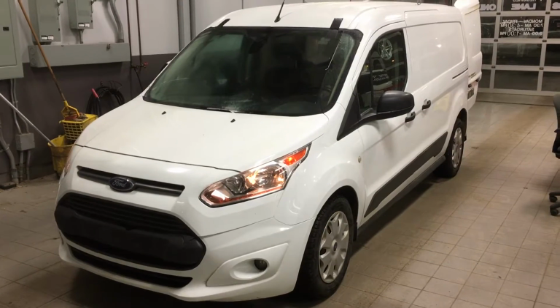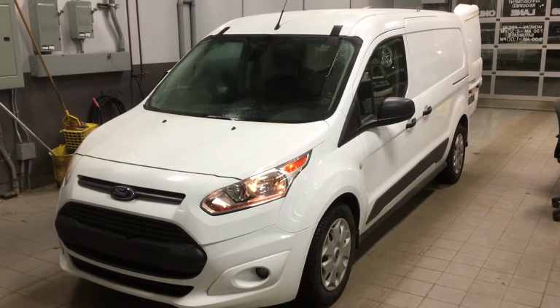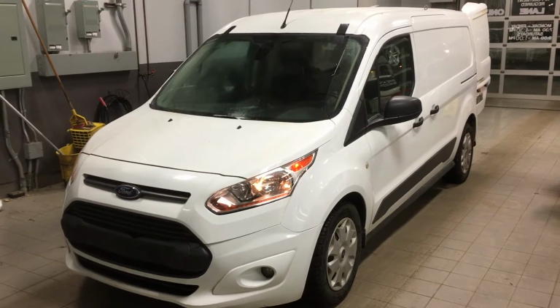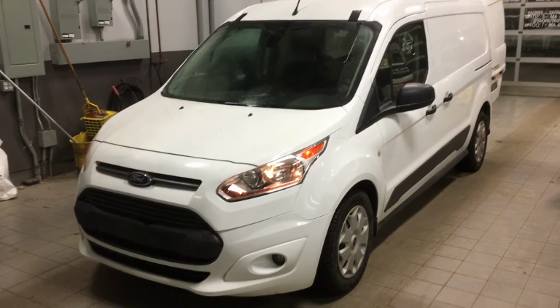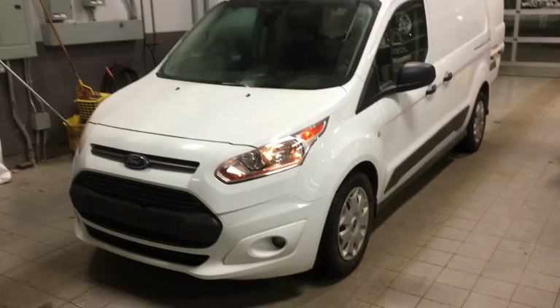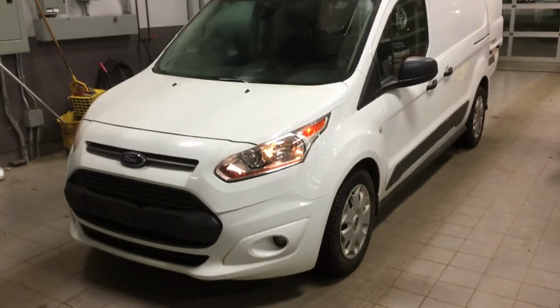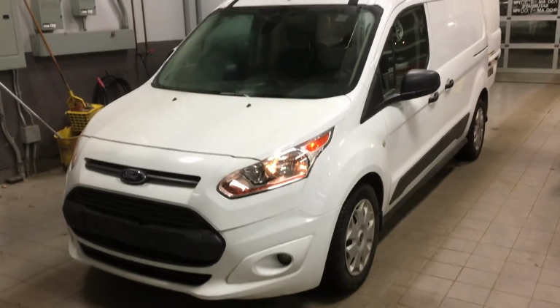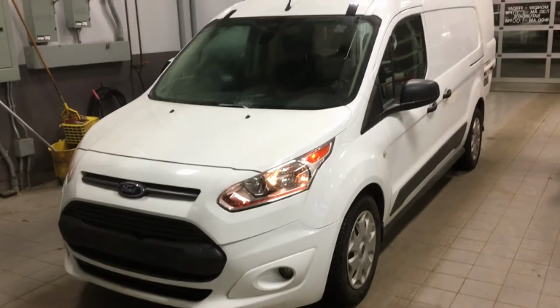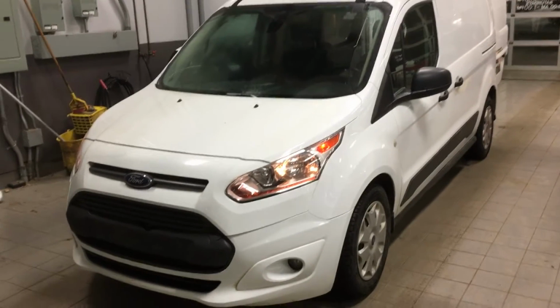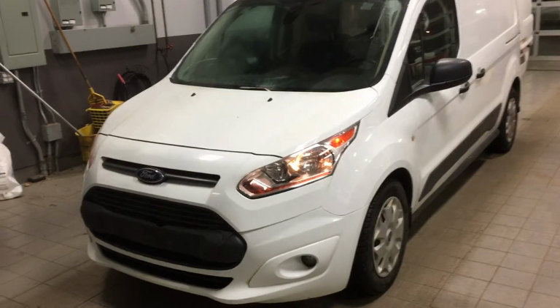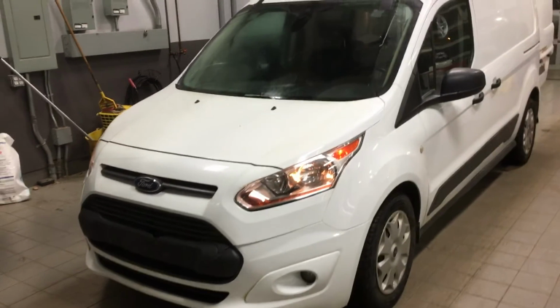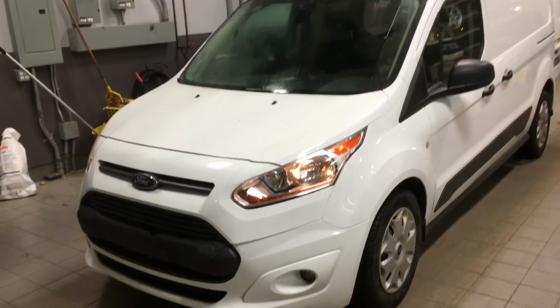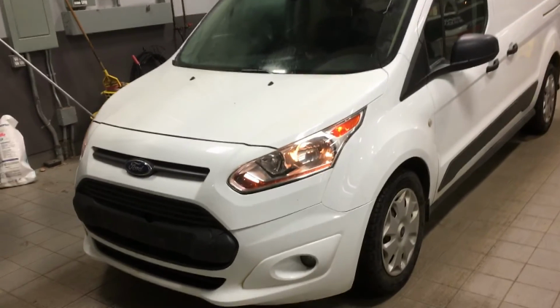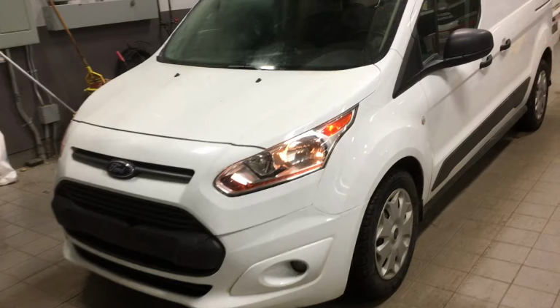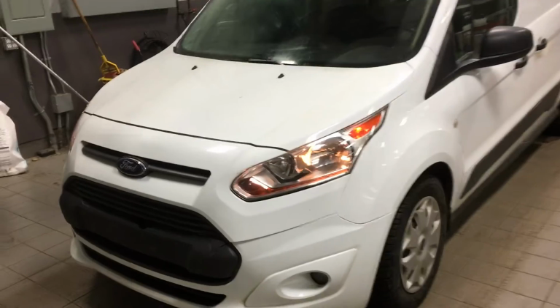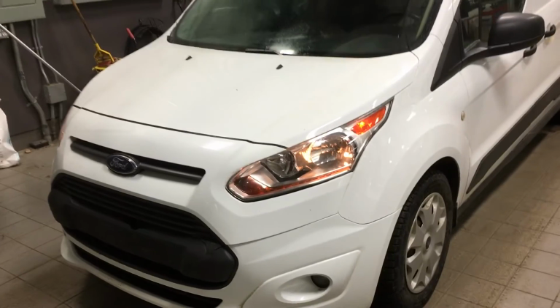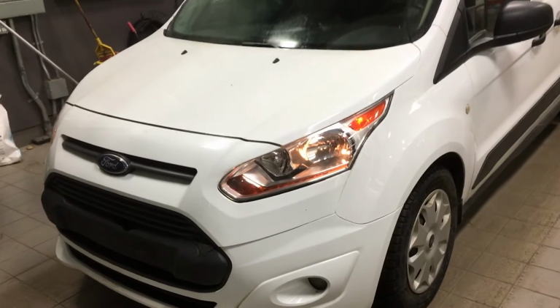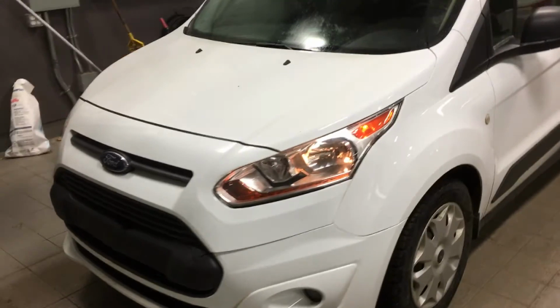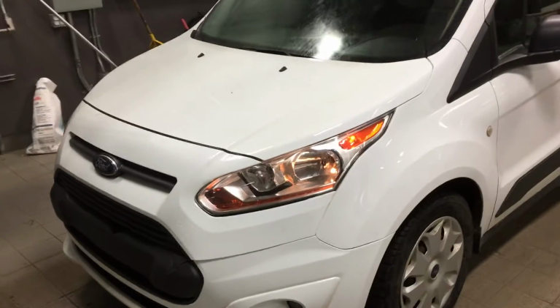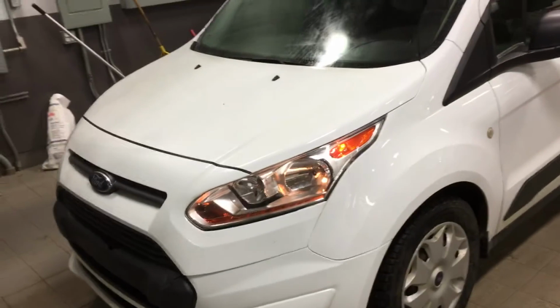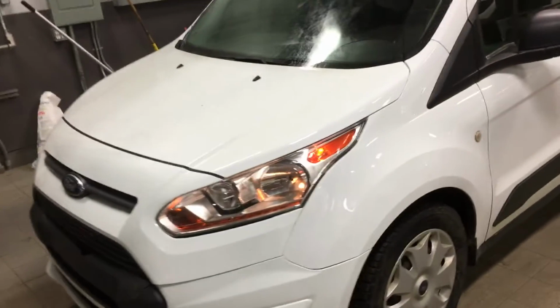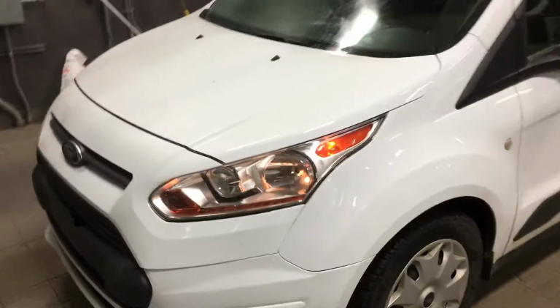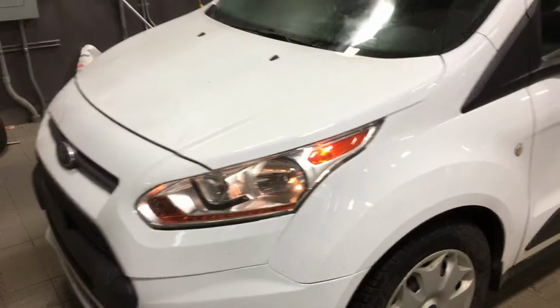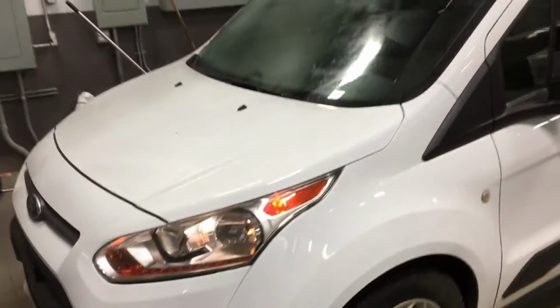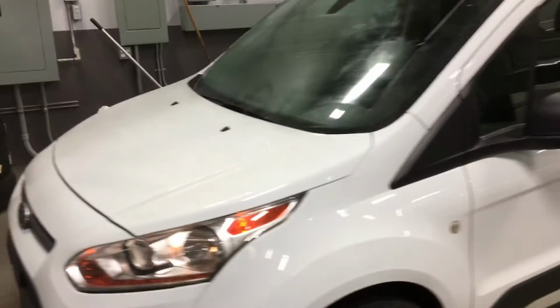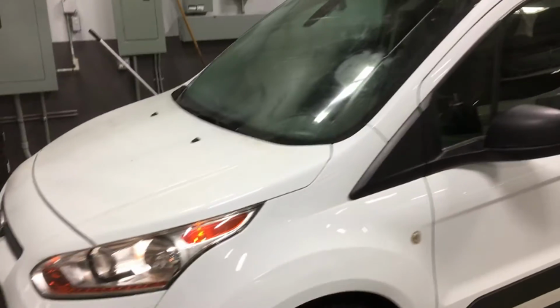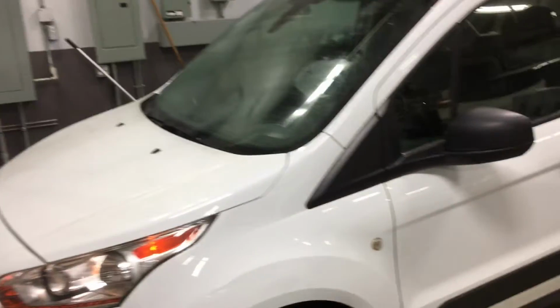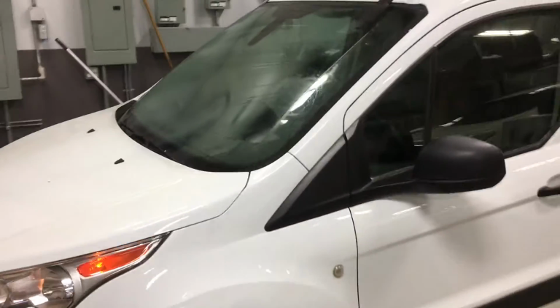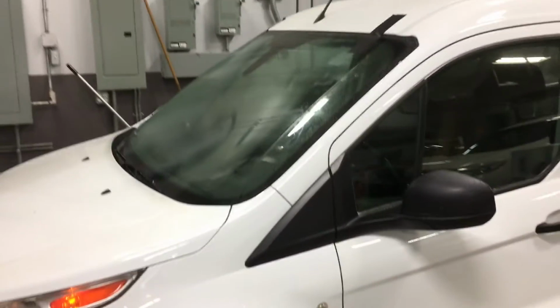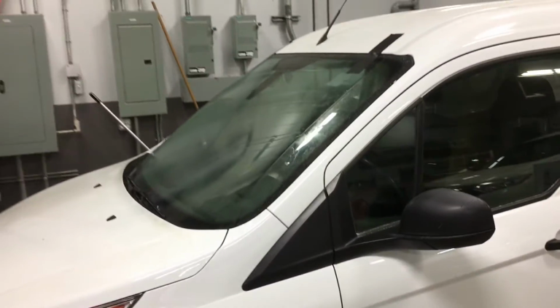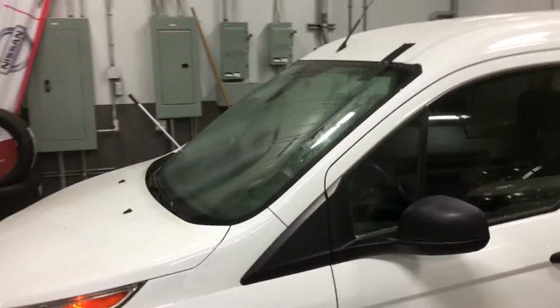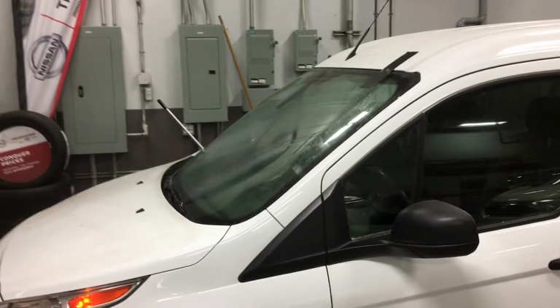Hello Jim, it's Gordon from Sherwood Nissan. I'm showing you this 2018 Ford Transit Connect. The body's in really good shape and it has a new windshield.